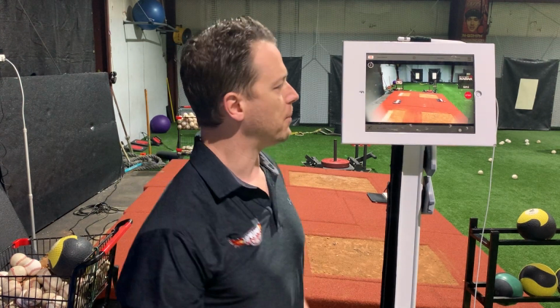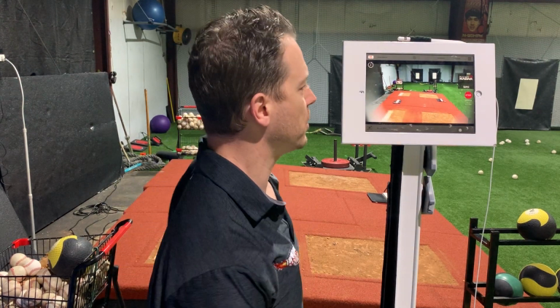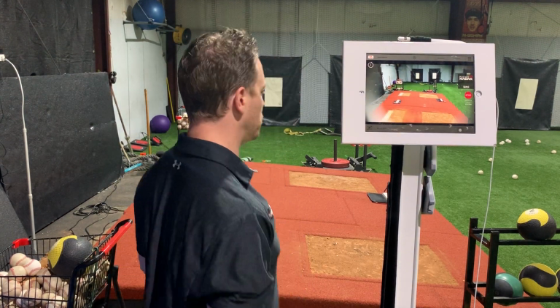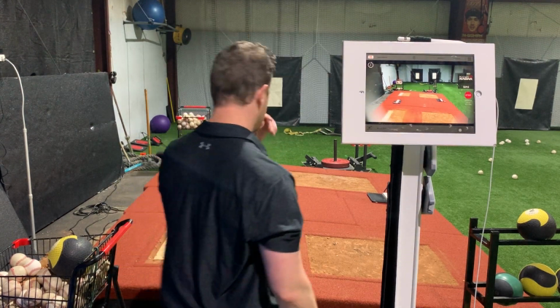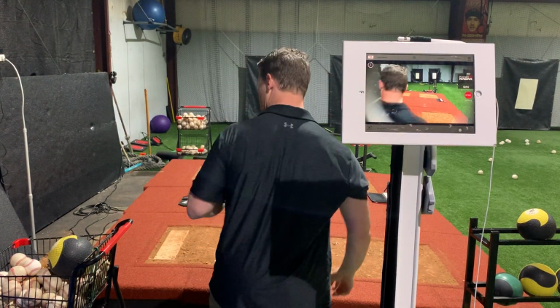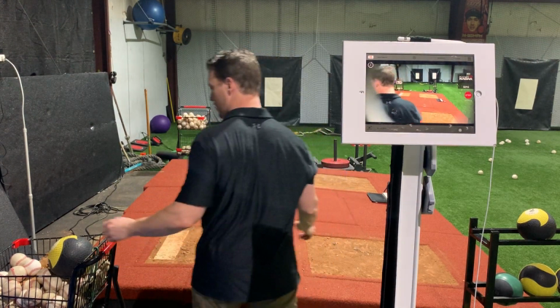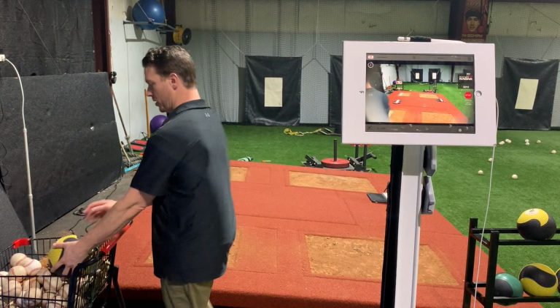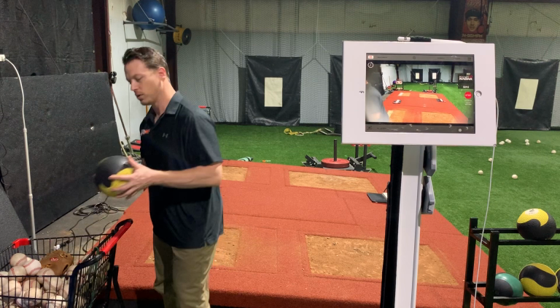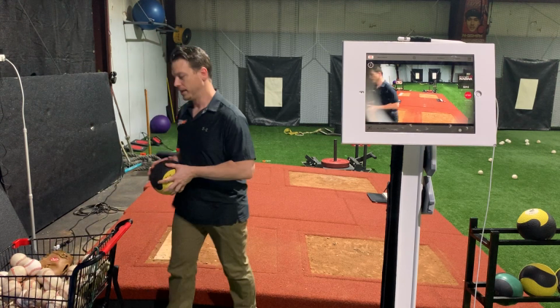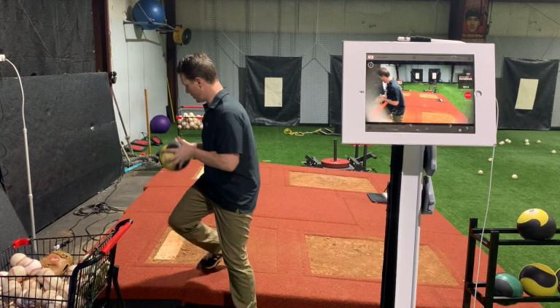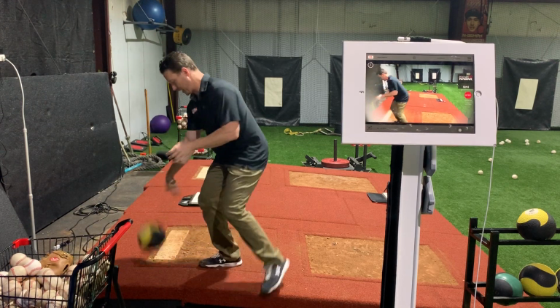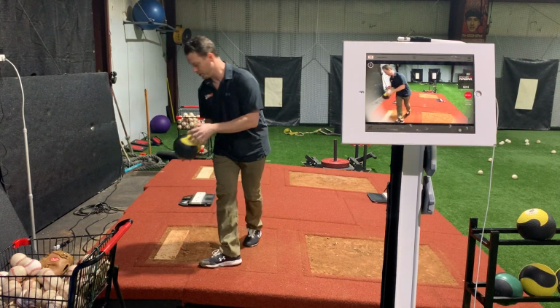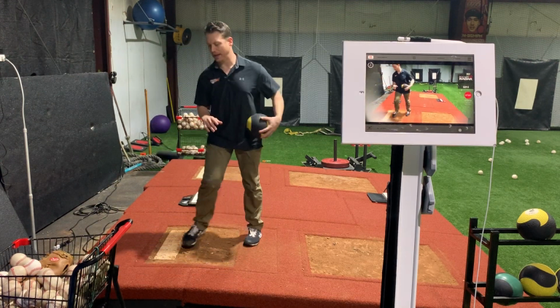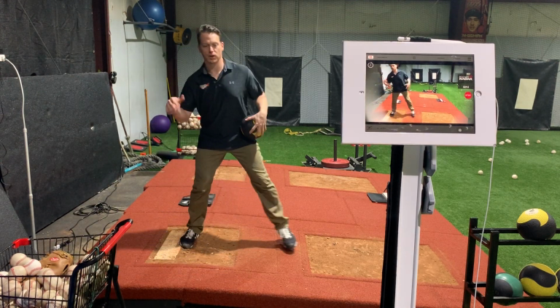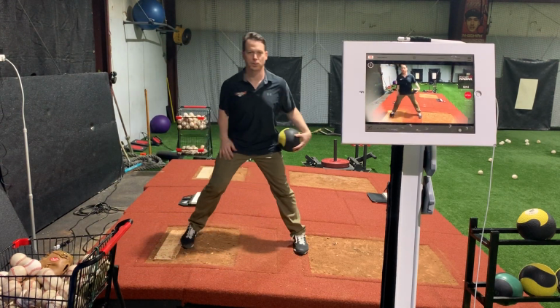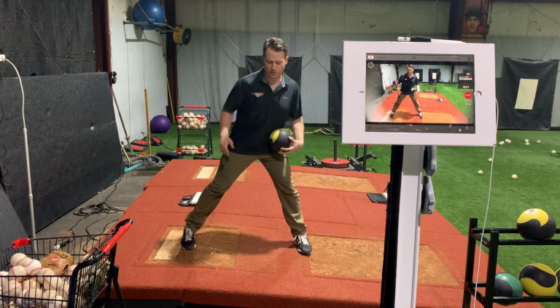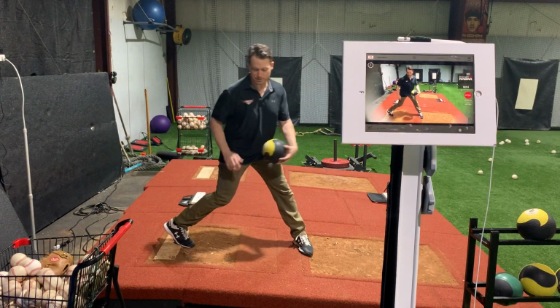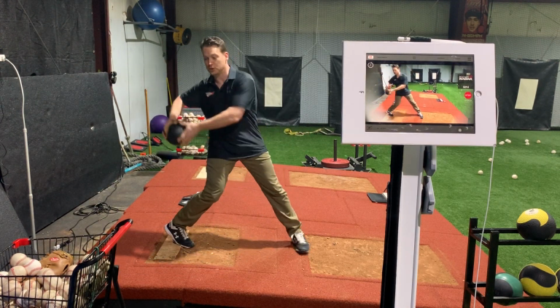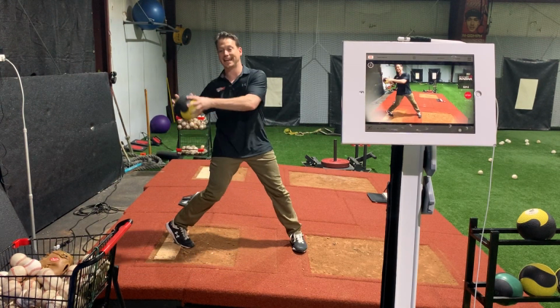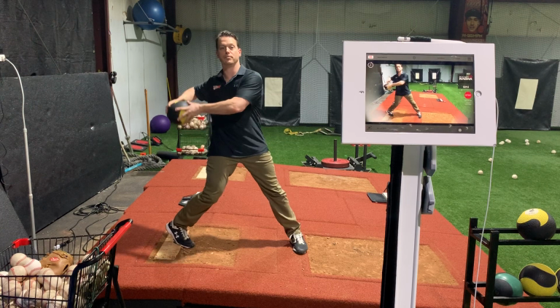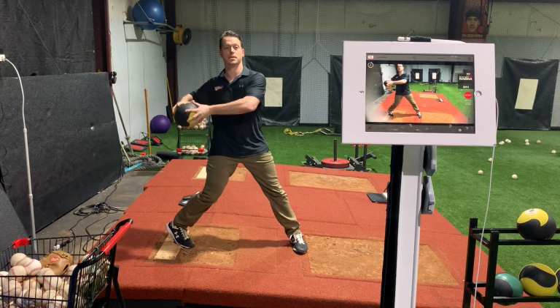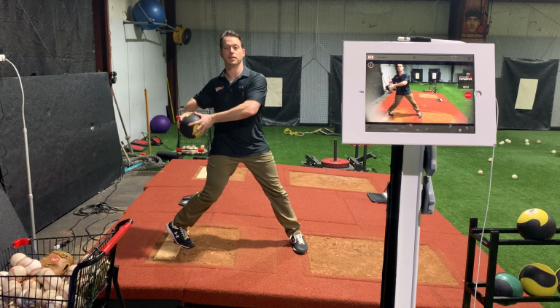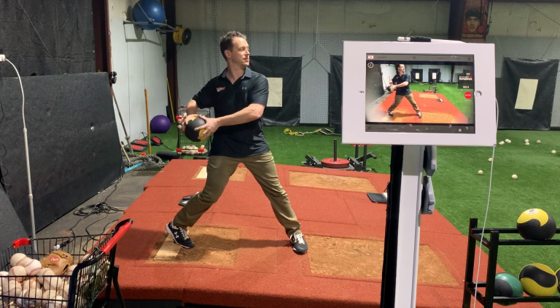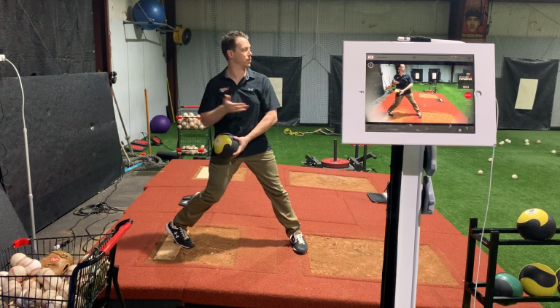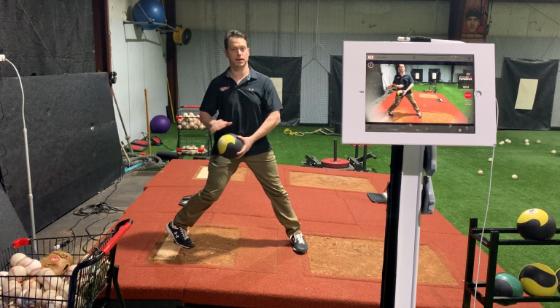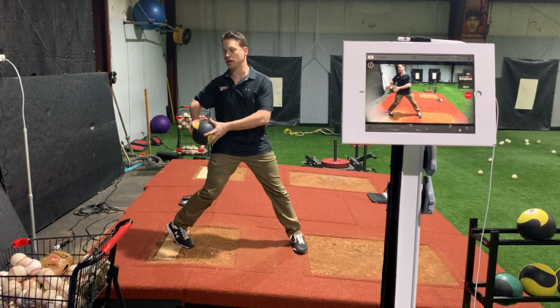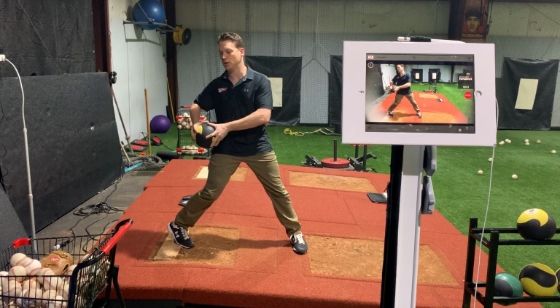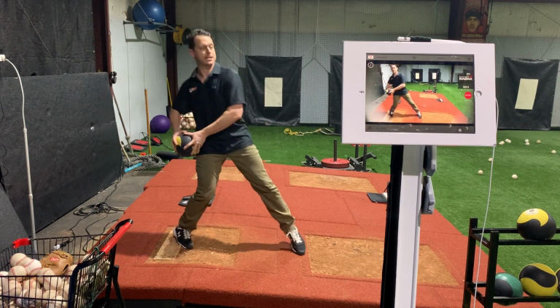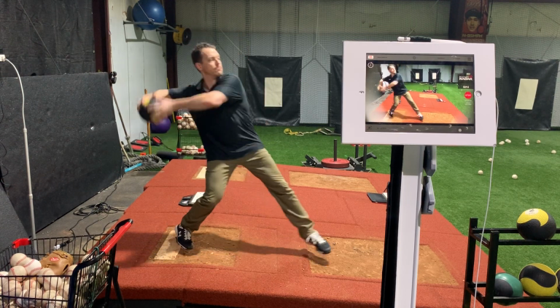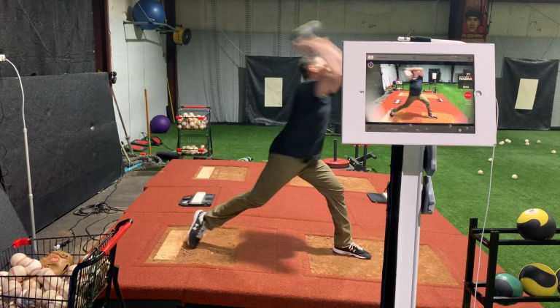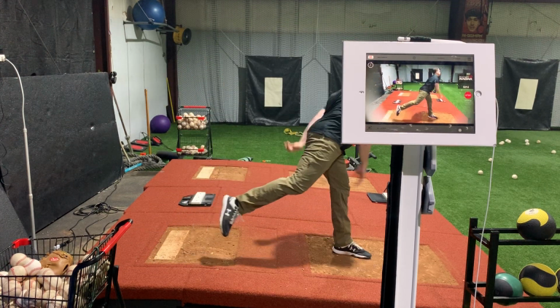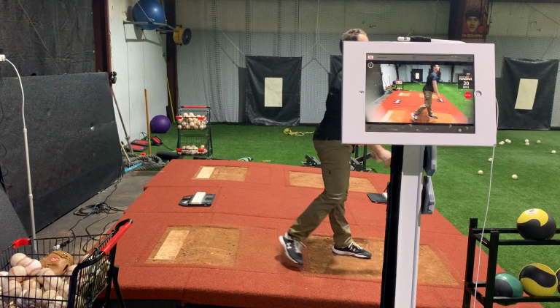I'm also going to do one with the med ball. Some of our sessions, we use a two-pound med ball so we don't put all the stress on the arm. I'm going to do the same movement here — I'll lift, fall forward, down at the same rate, drive and throw.